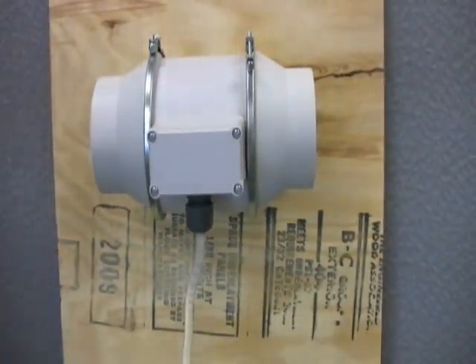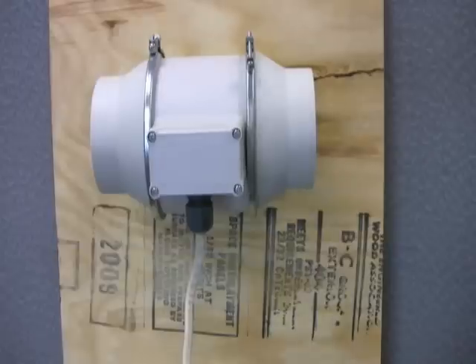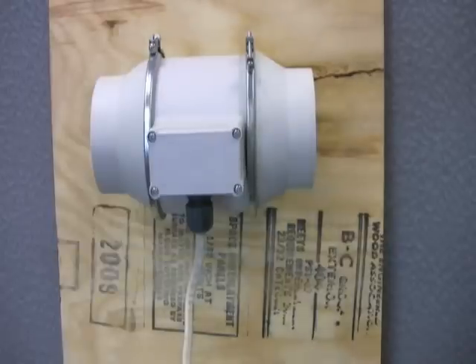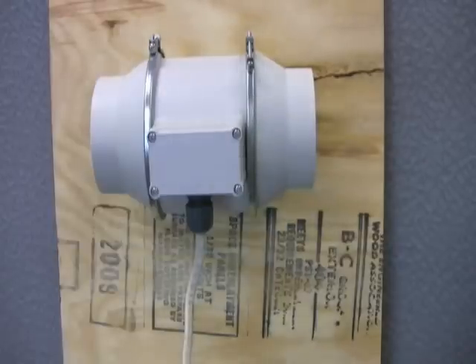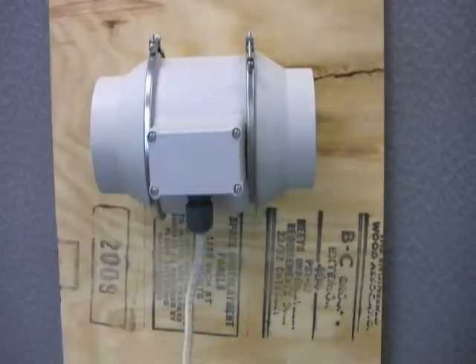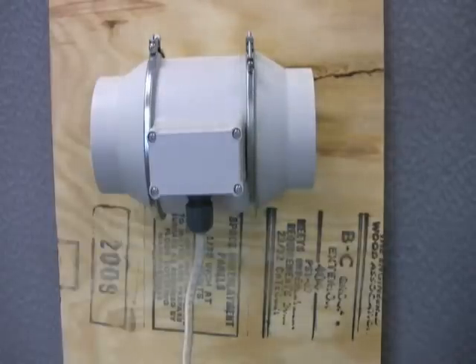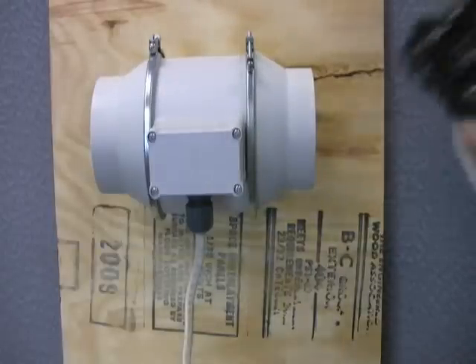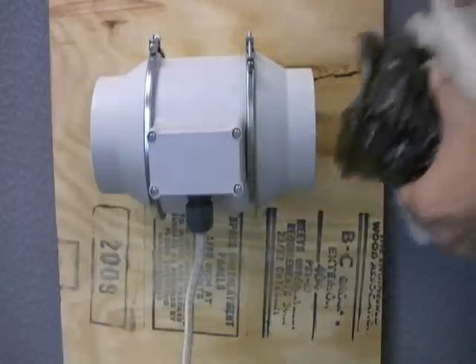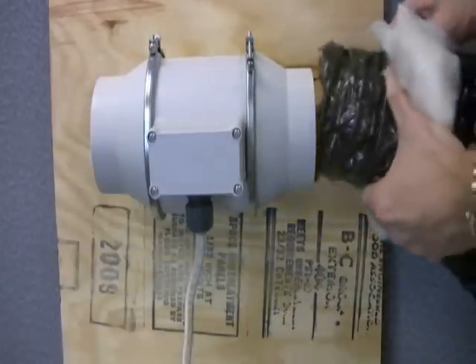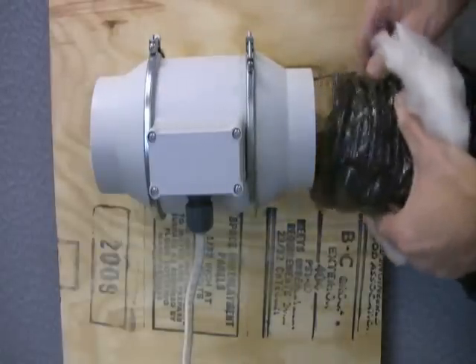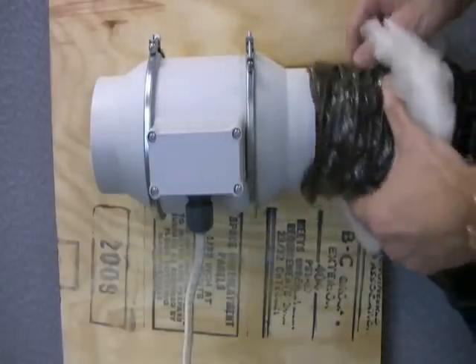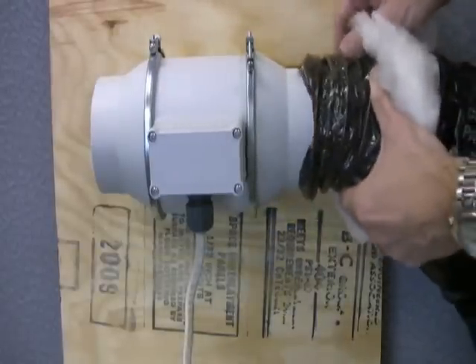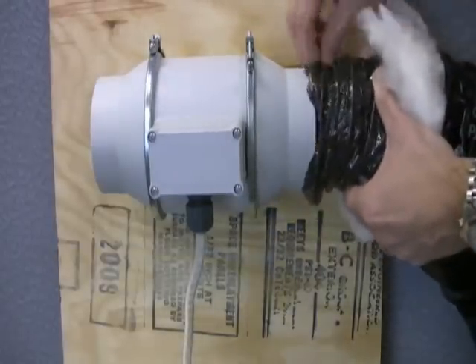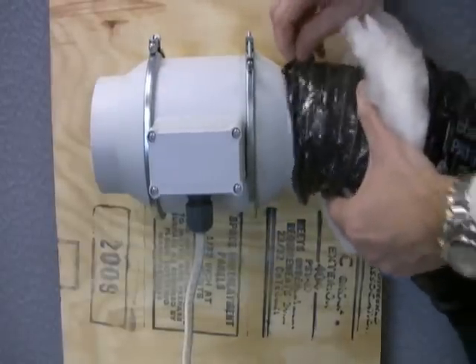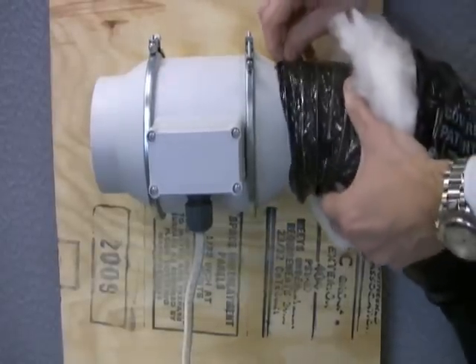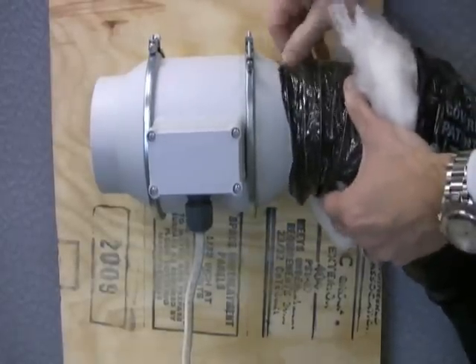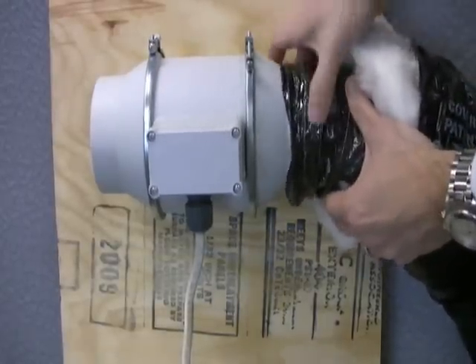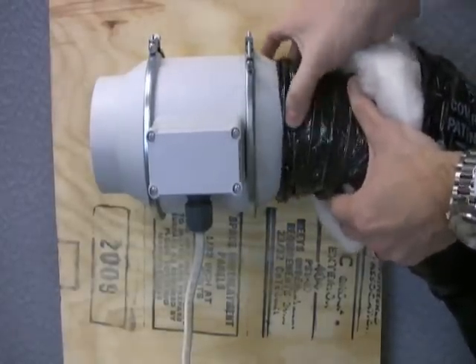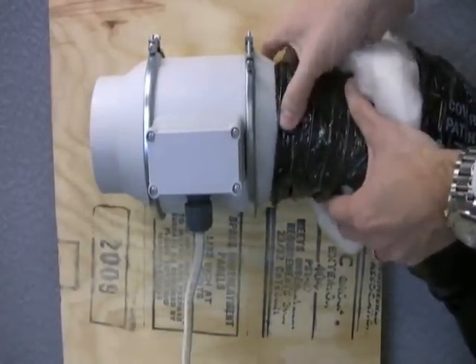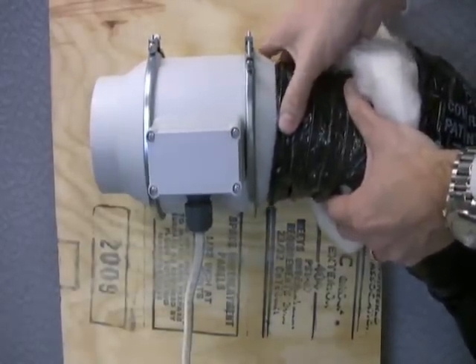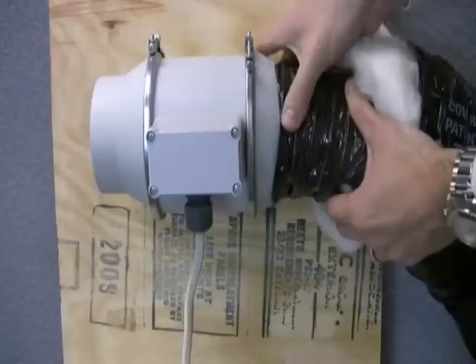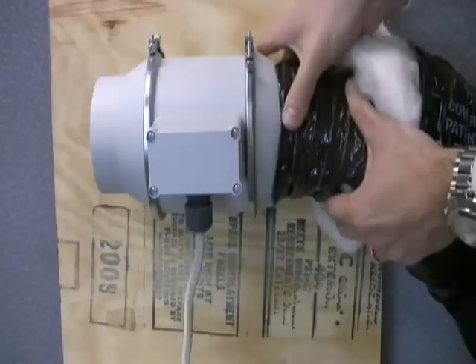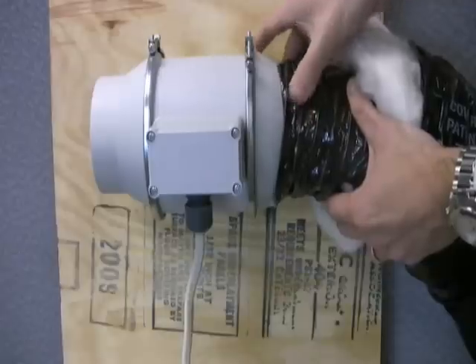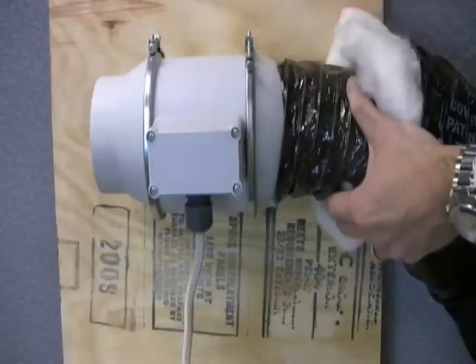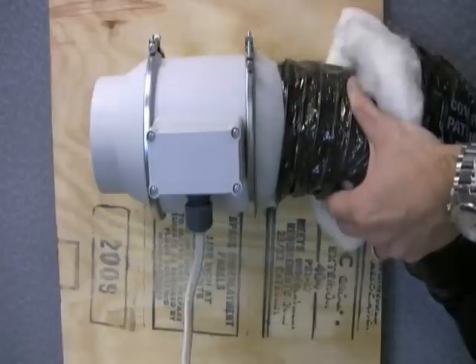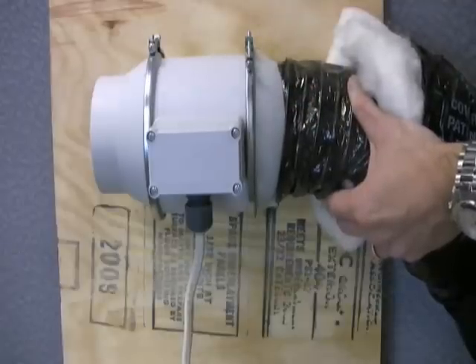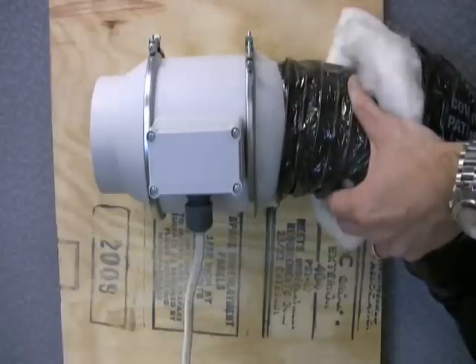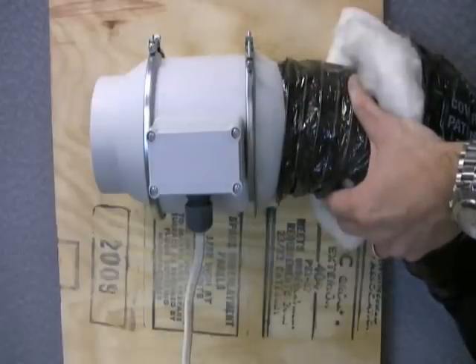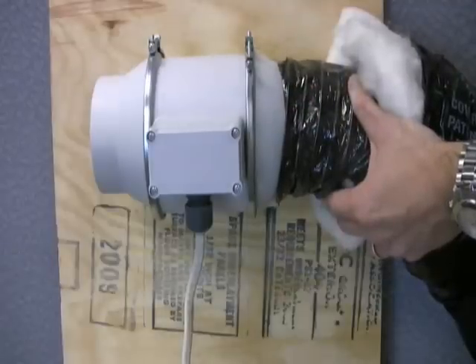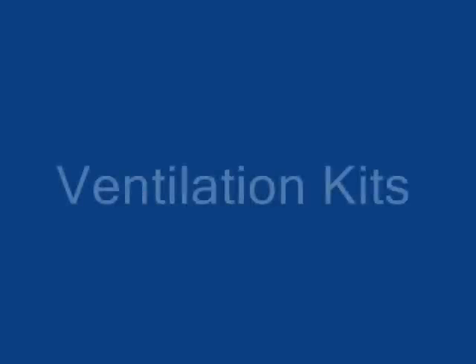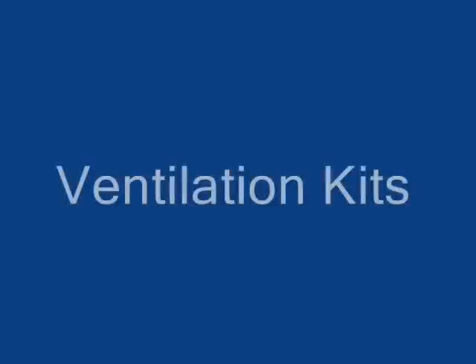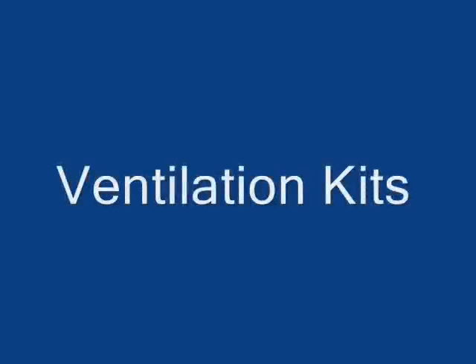On the wiring front, it's just time to connect the ductwork. We've got 4-inch insulated flex that we're connecting on with this collar. You just need a zip tie and some tape, and you're good to go.